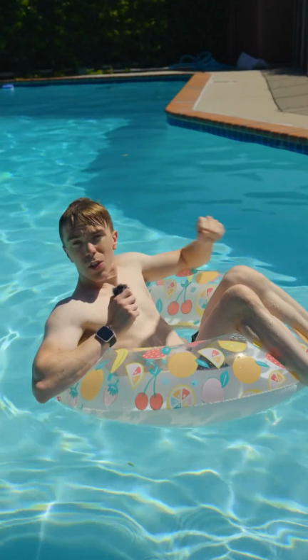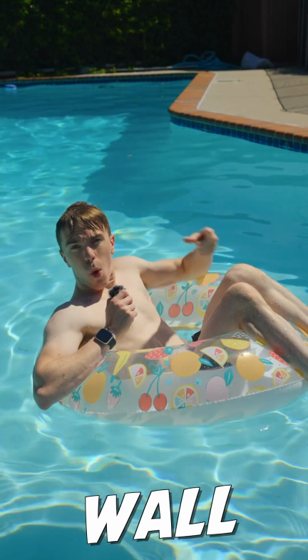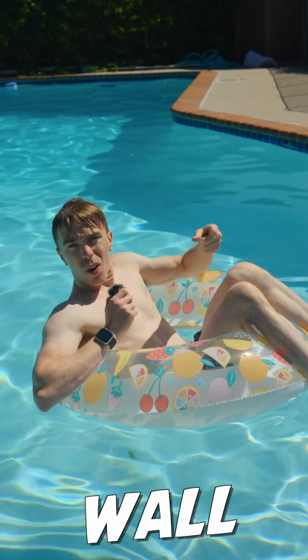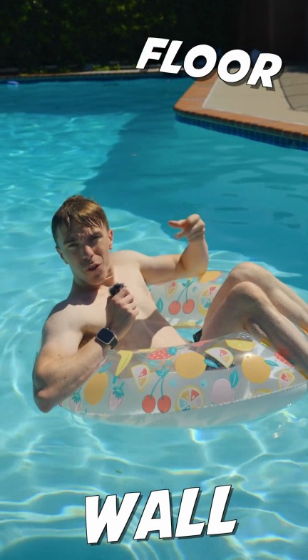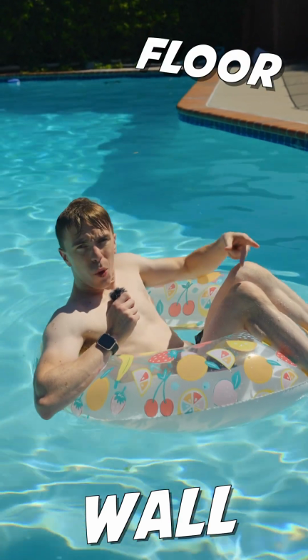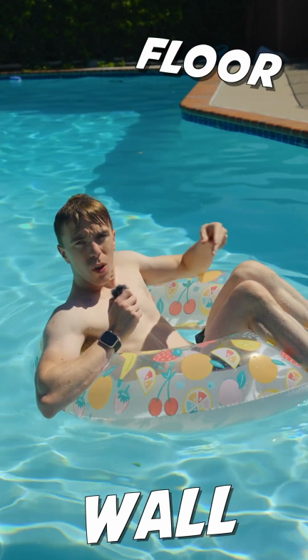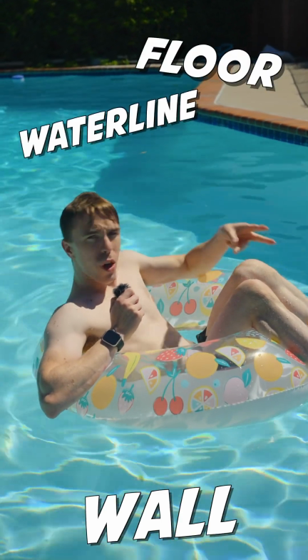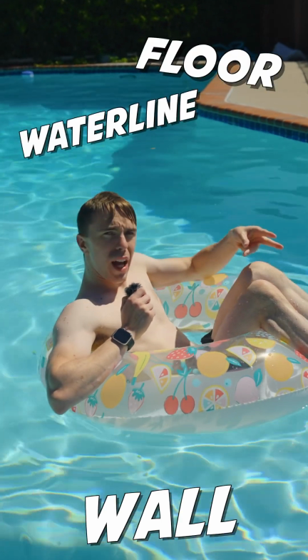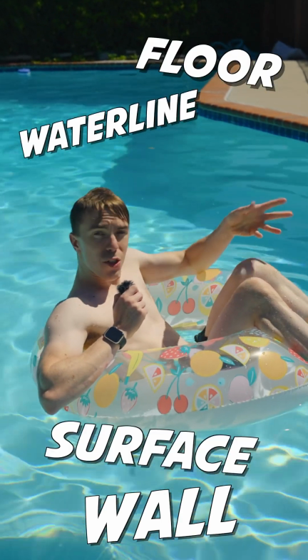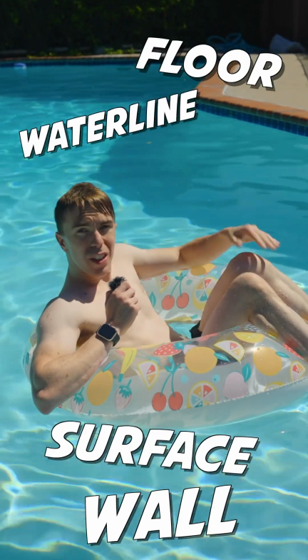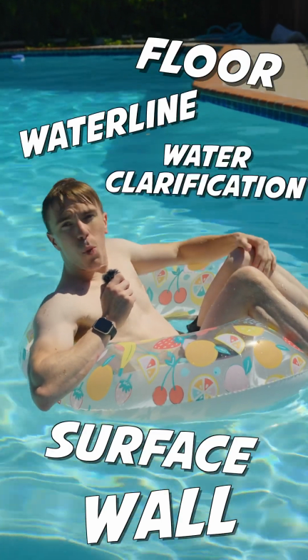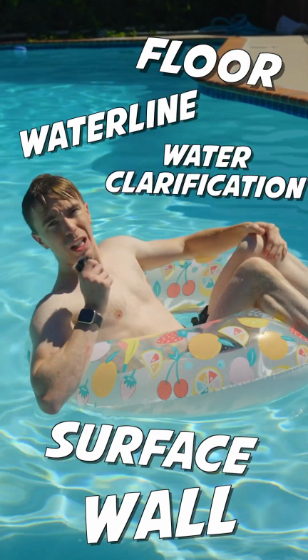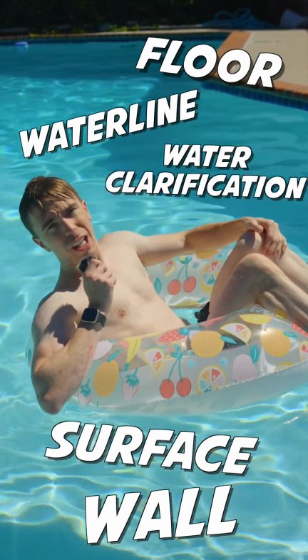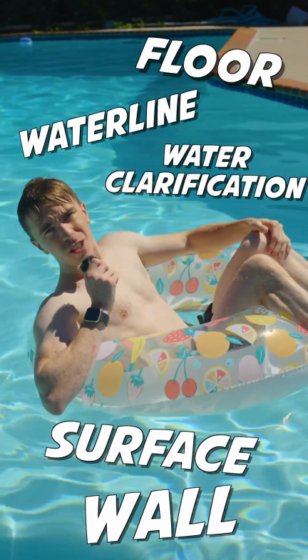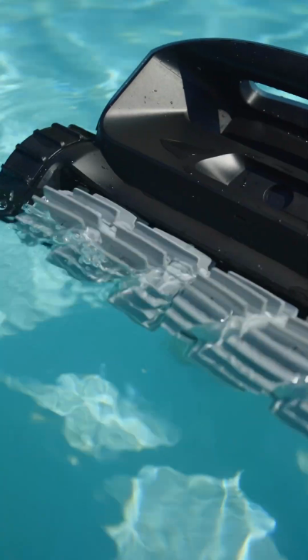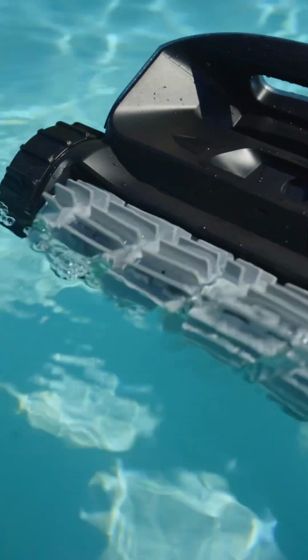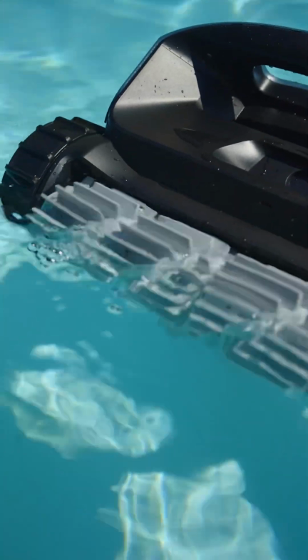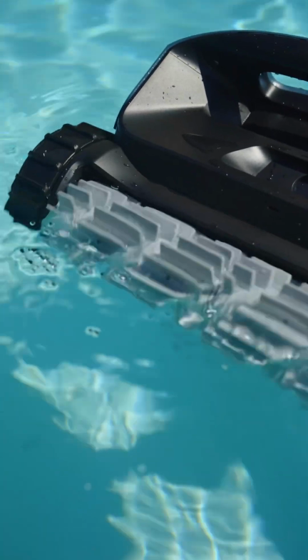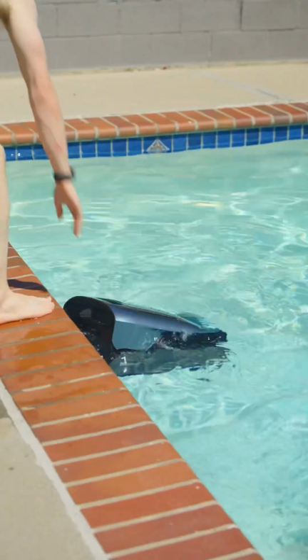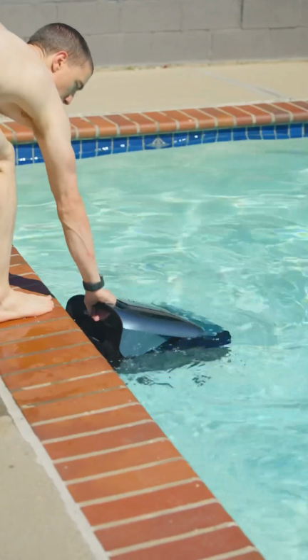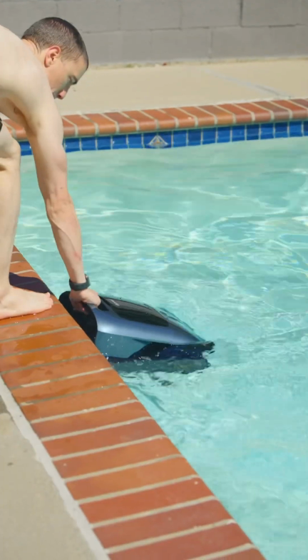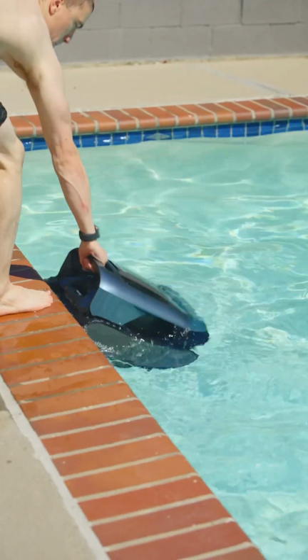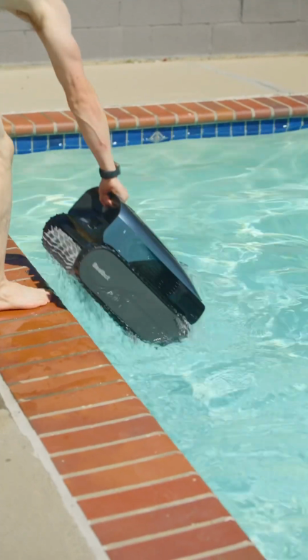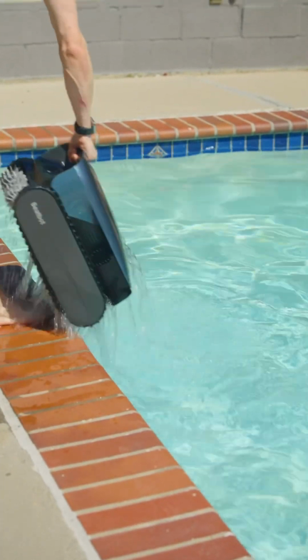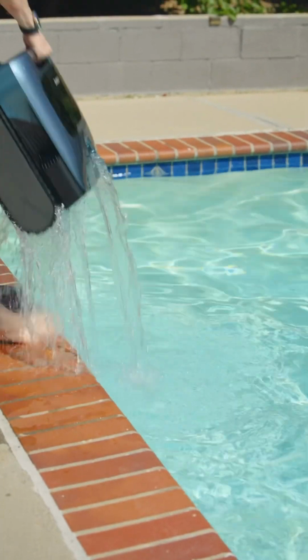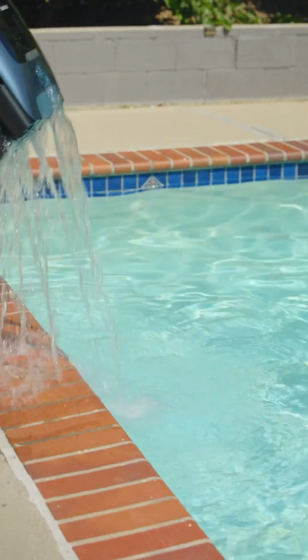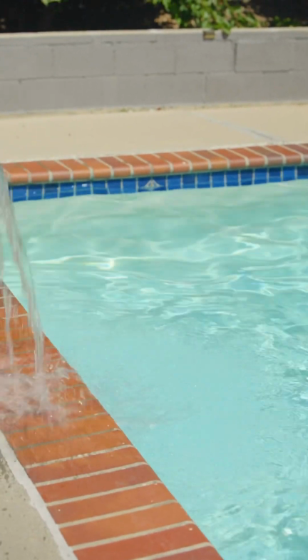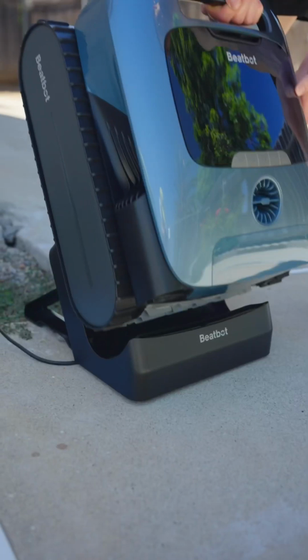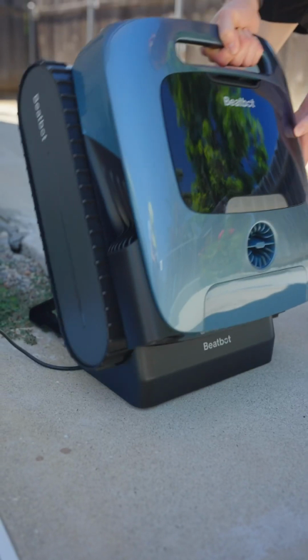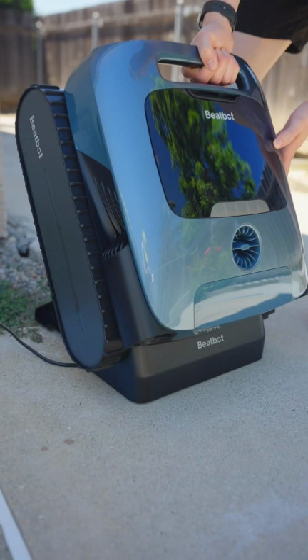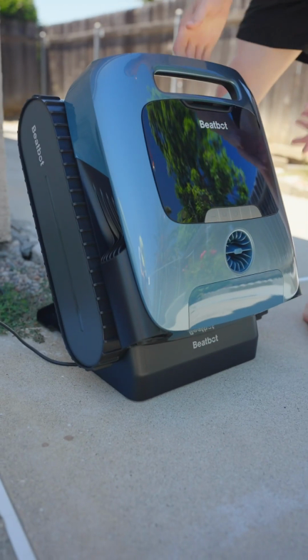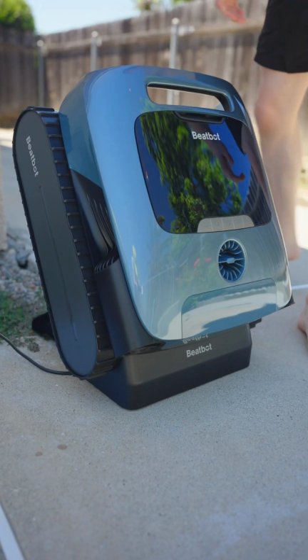It does the wall, floor, waterline, surface, and water clarification. With a brushless main pump motor, the ability to return as well as surface parking makes it easy to scoot back out and put back on the charger.